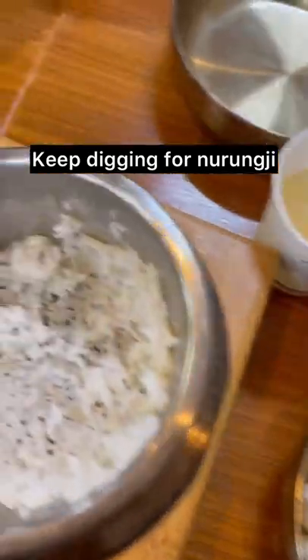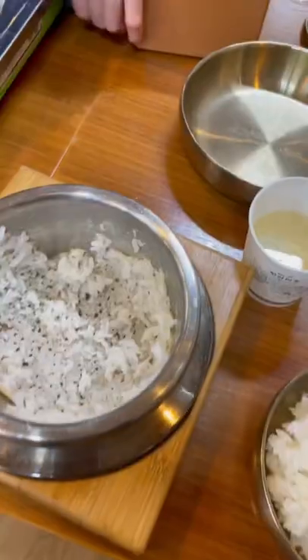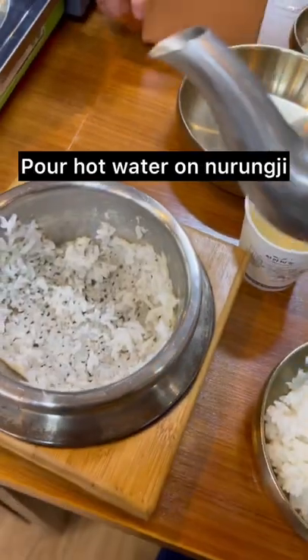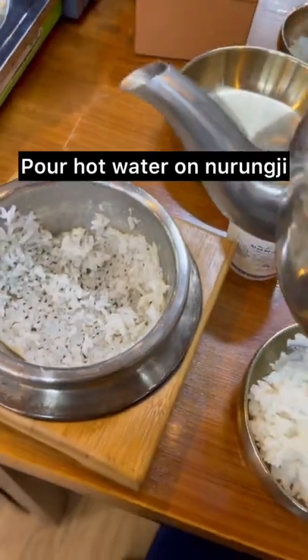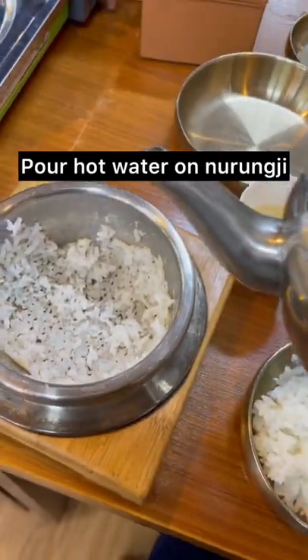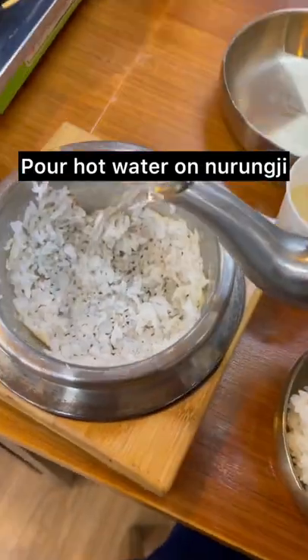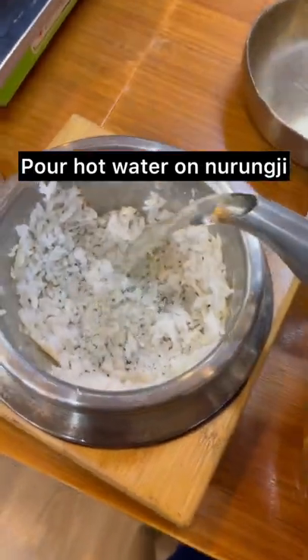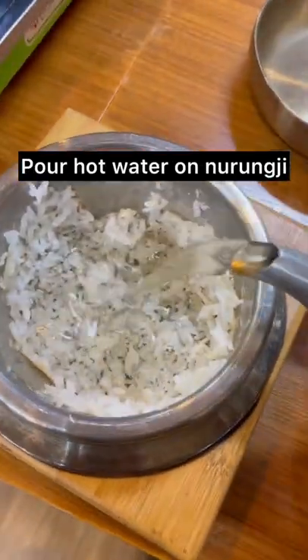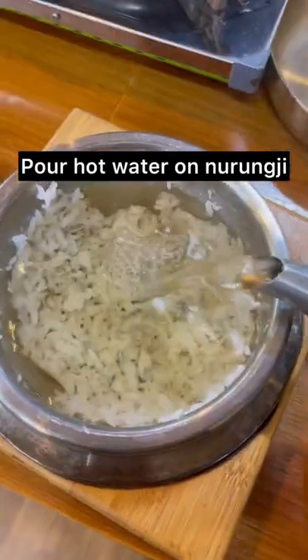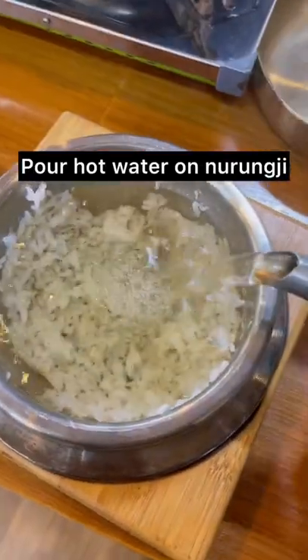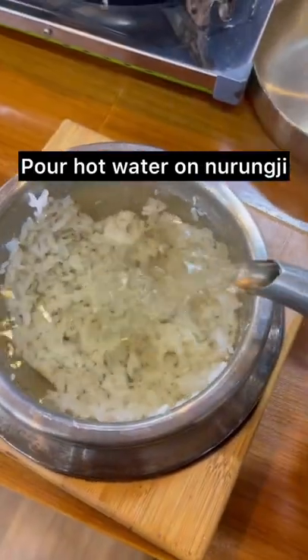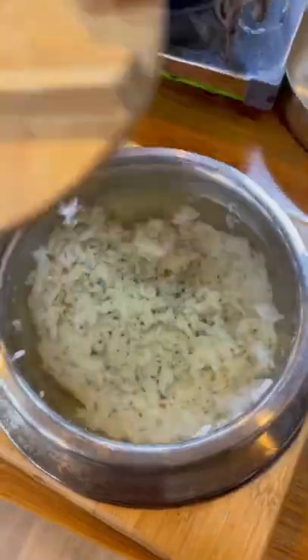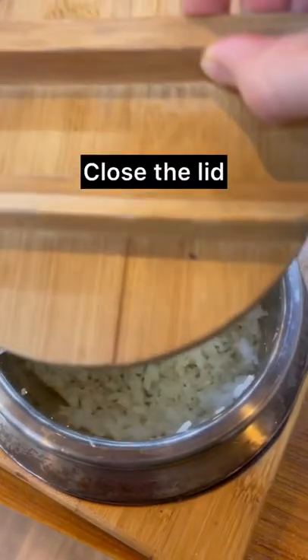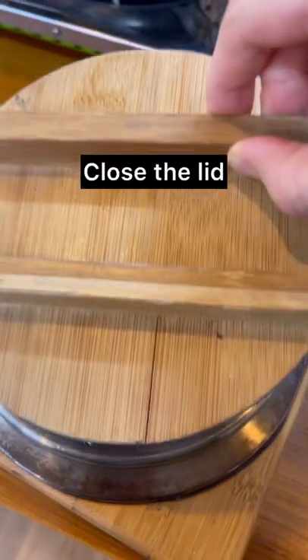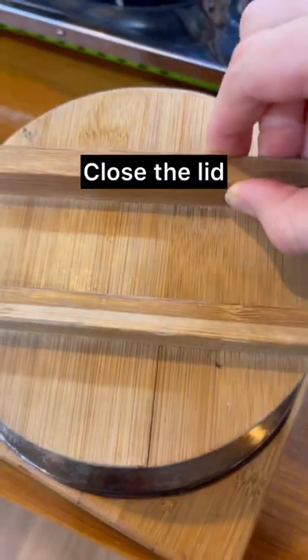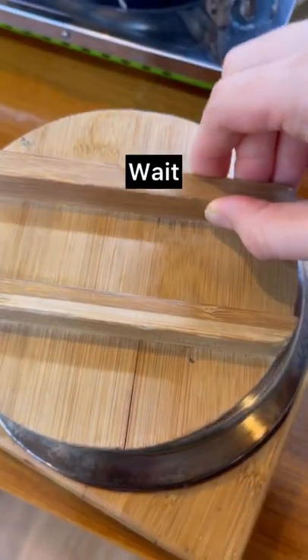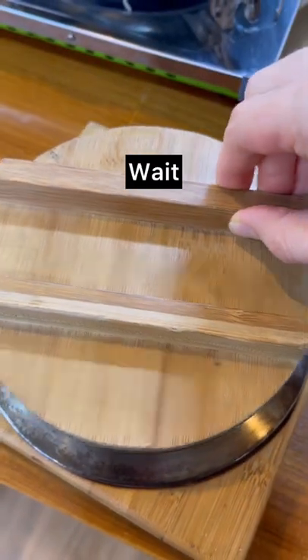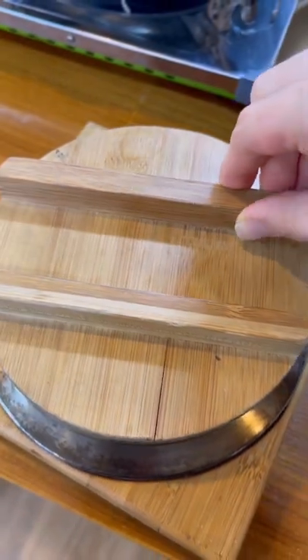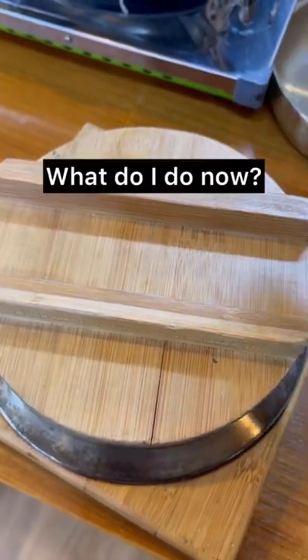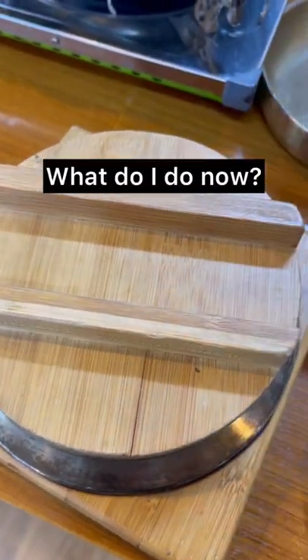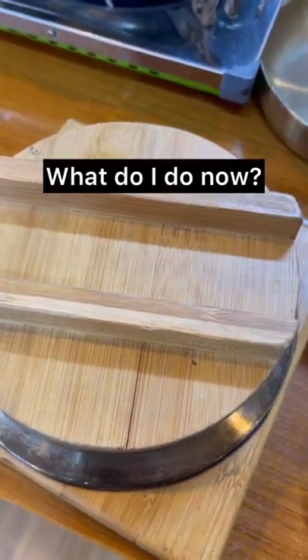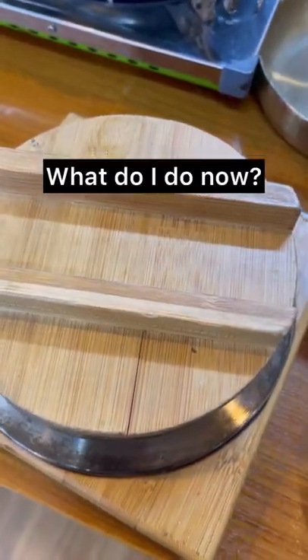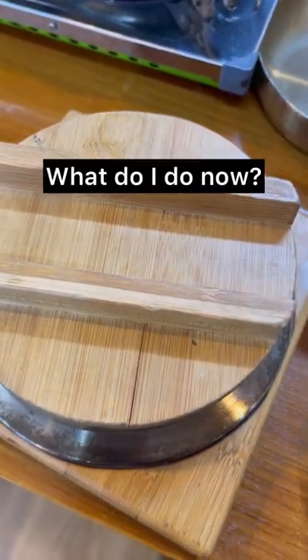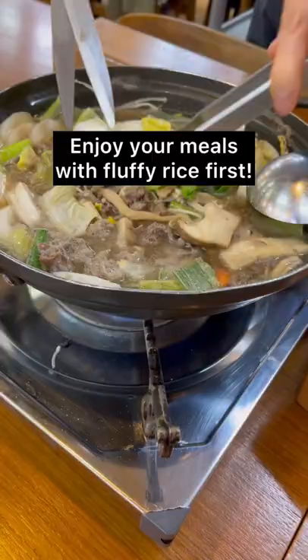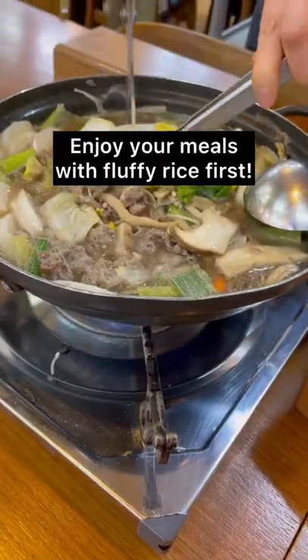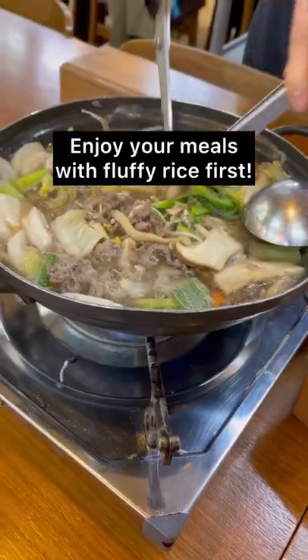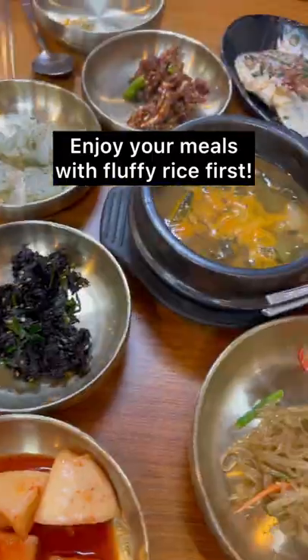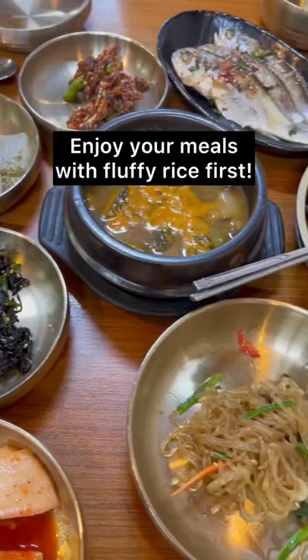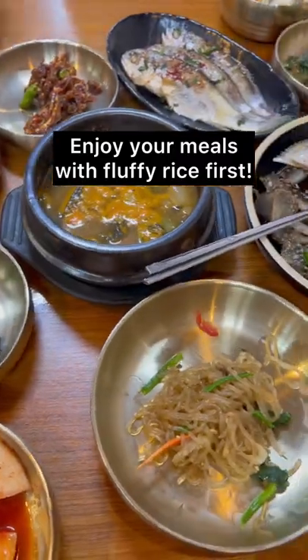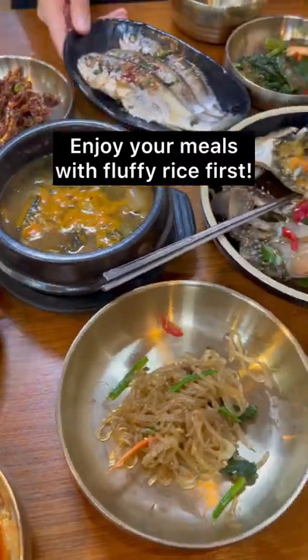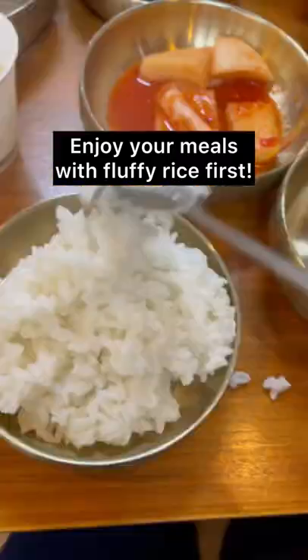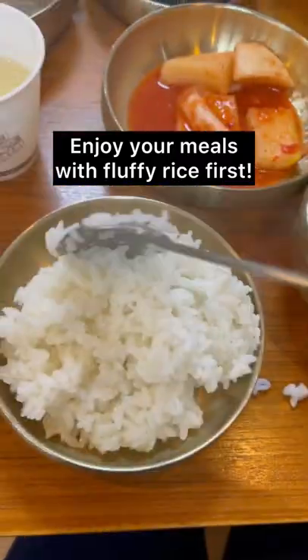Next, pour hot water on Nurungji and close the lid and wait. You don't just wait — you're gonna enjoy your meal with your fluffy rice.